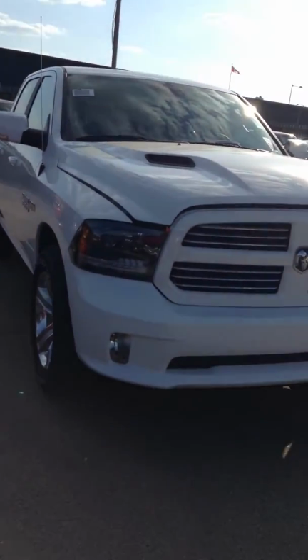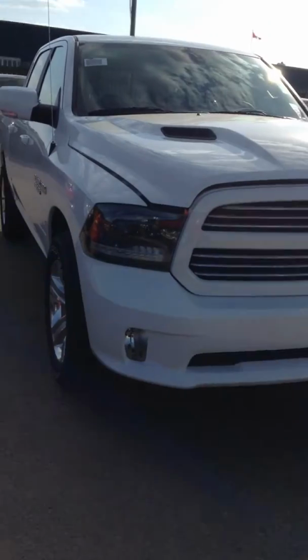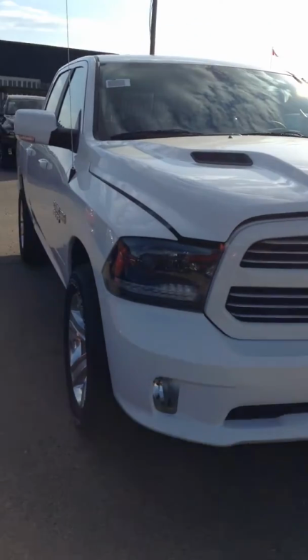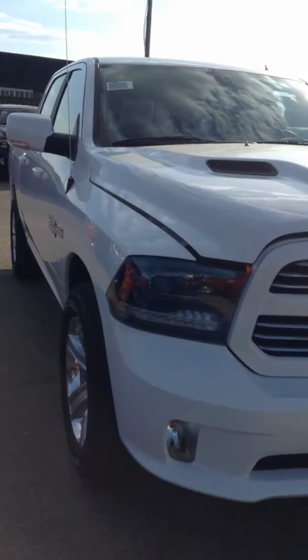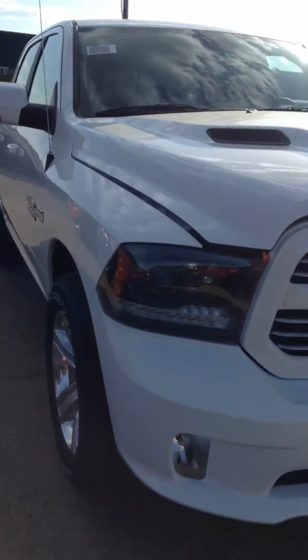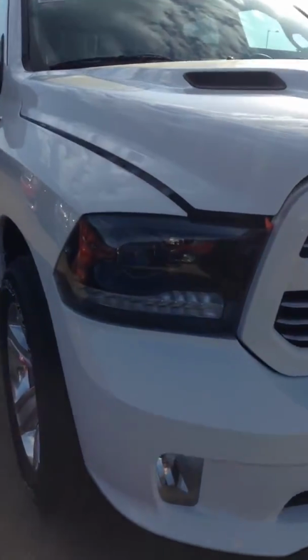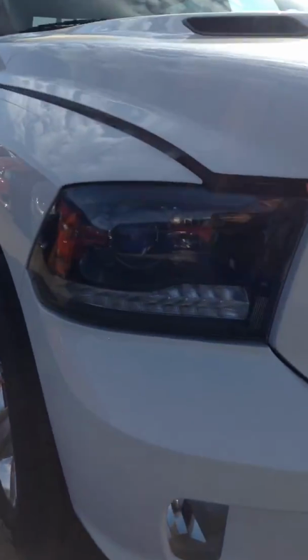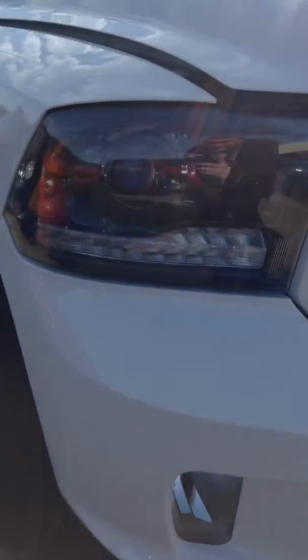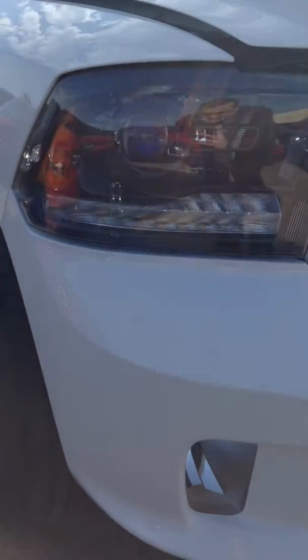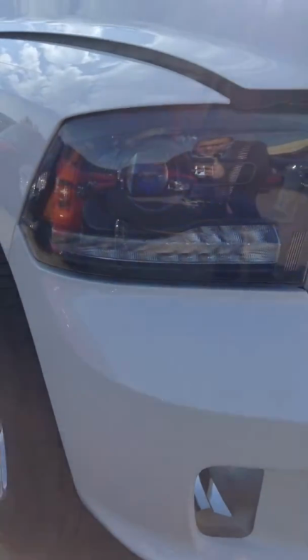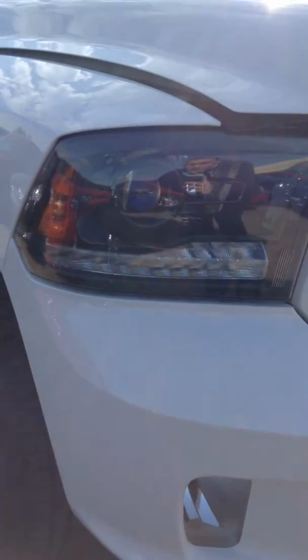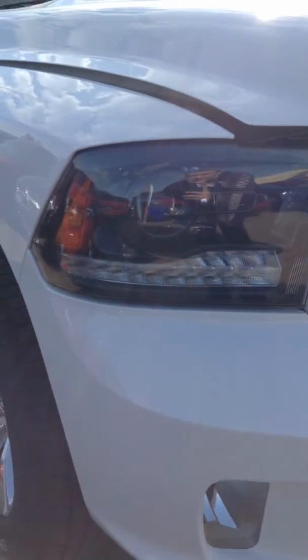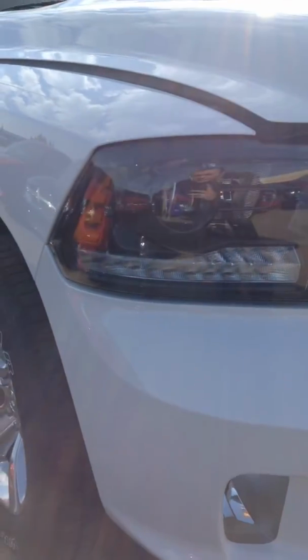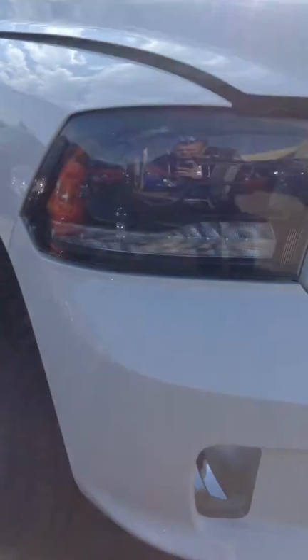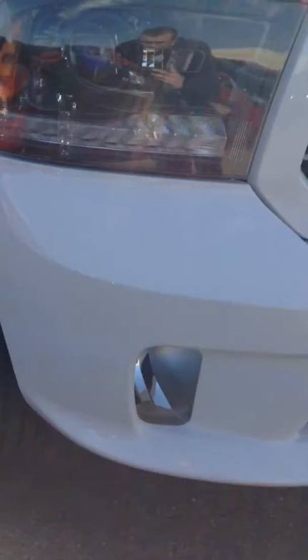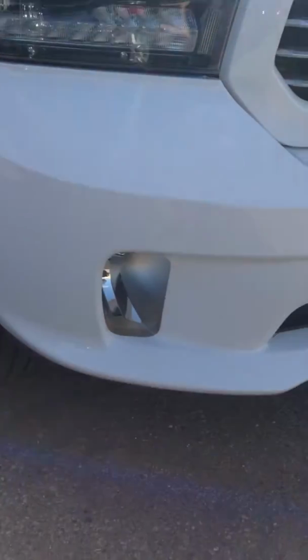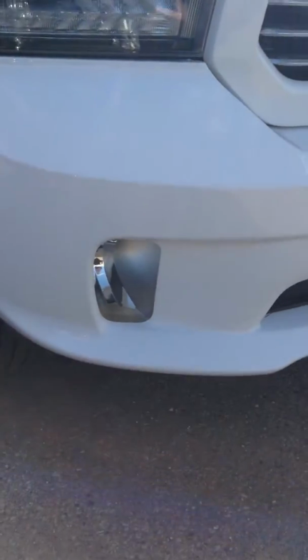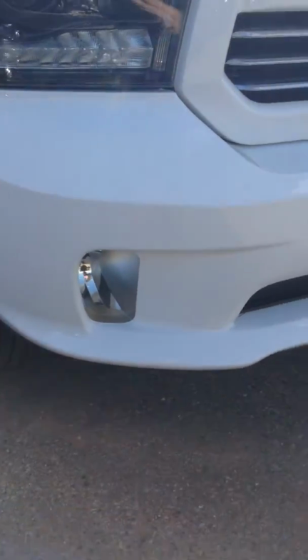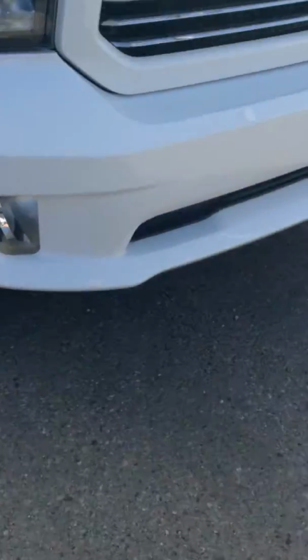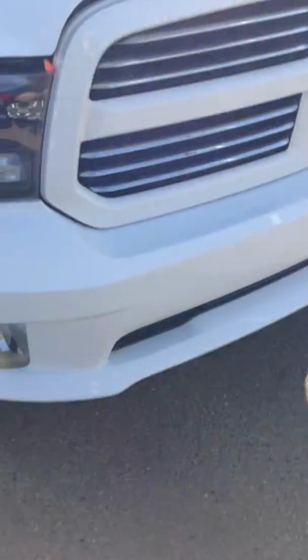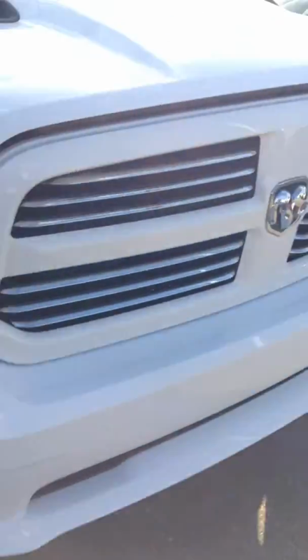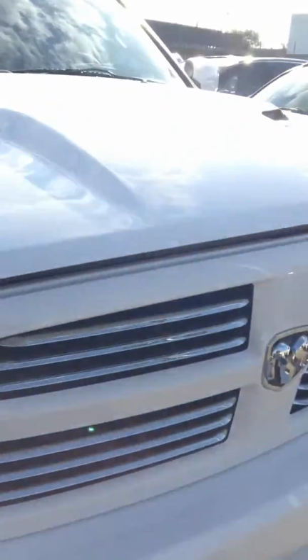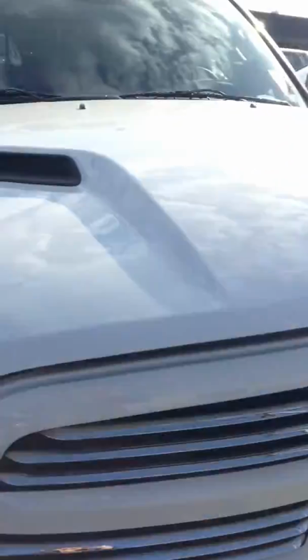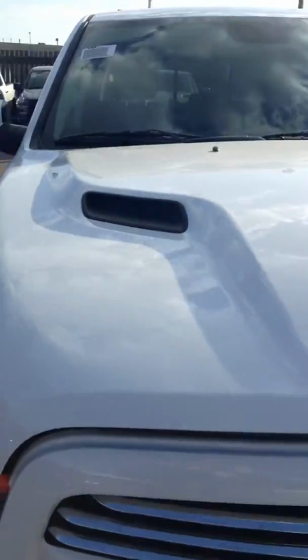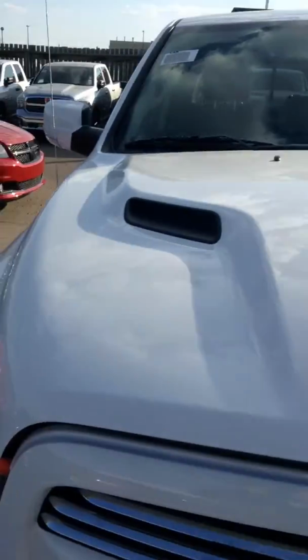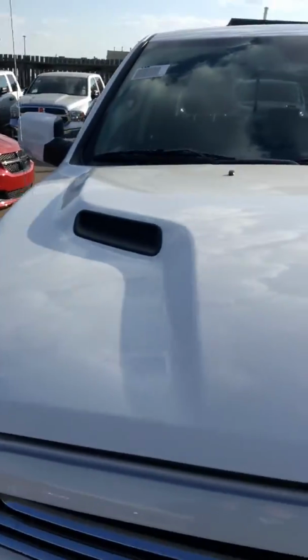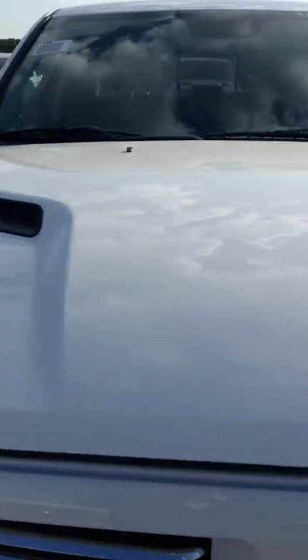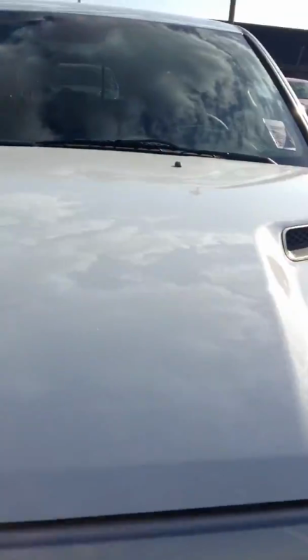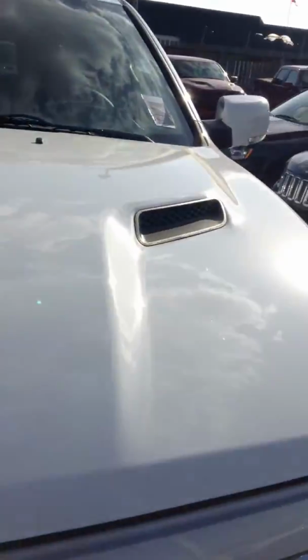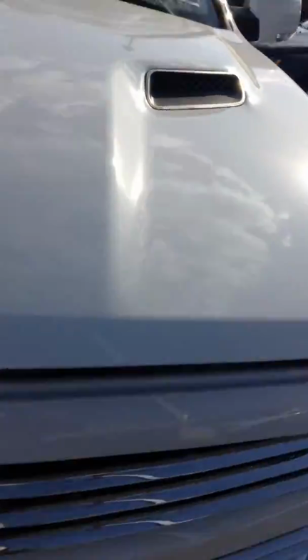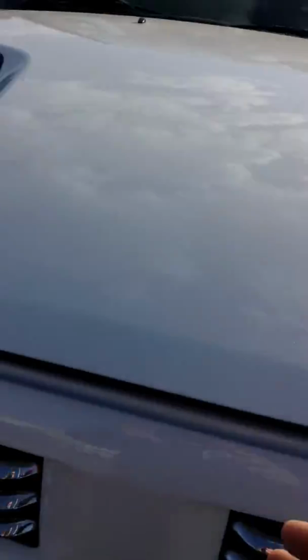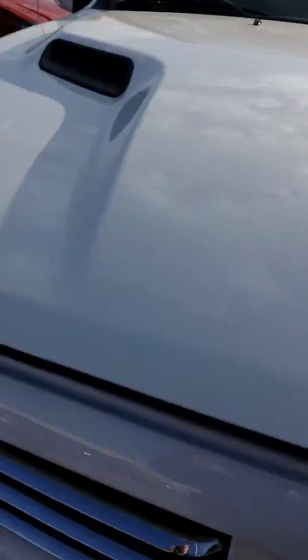Now if you take a look closely here, you see it's got the HID headlights with the black insert there, and you got fog lights in the bumper. Sport hood that you like — gives it a nice stealth looking.